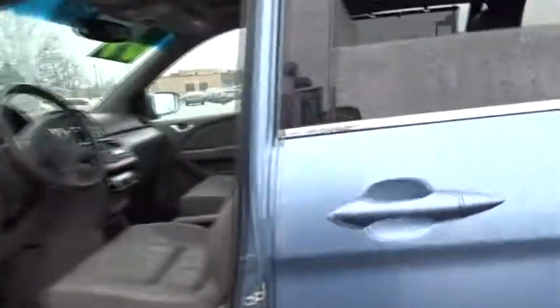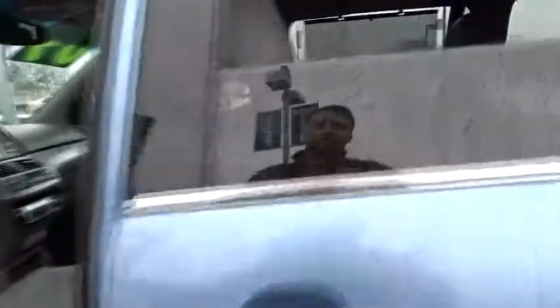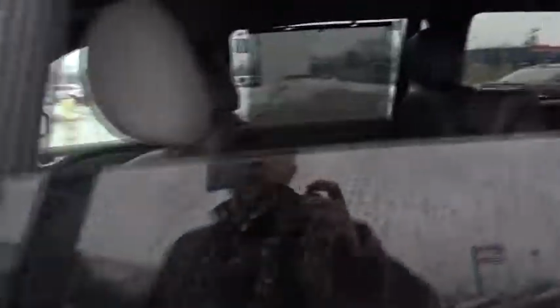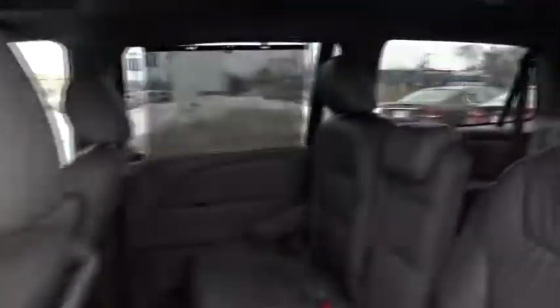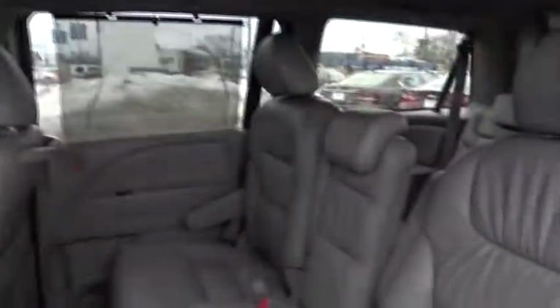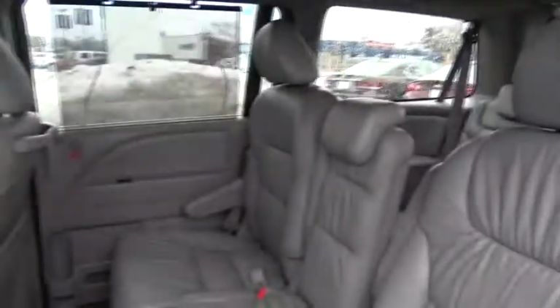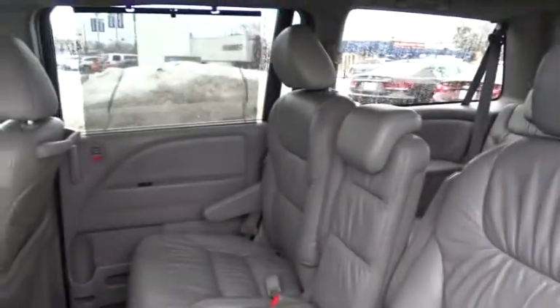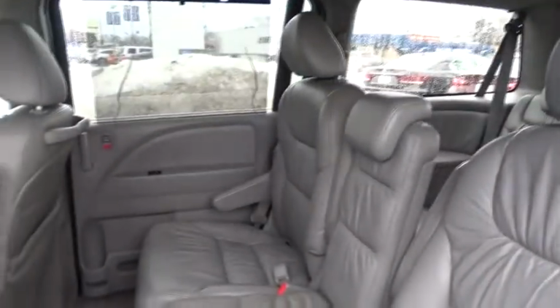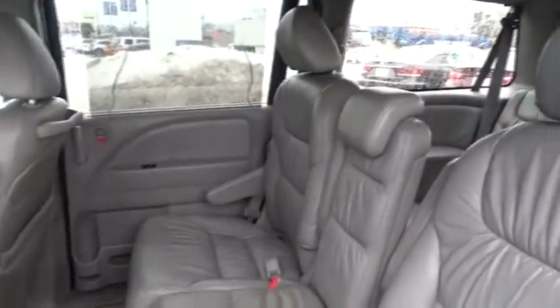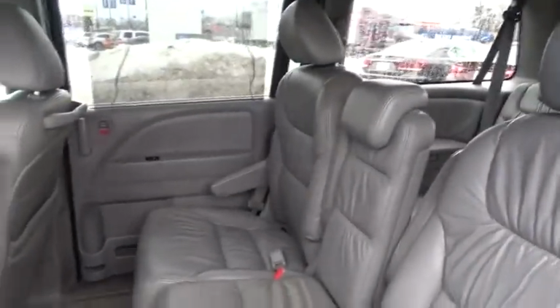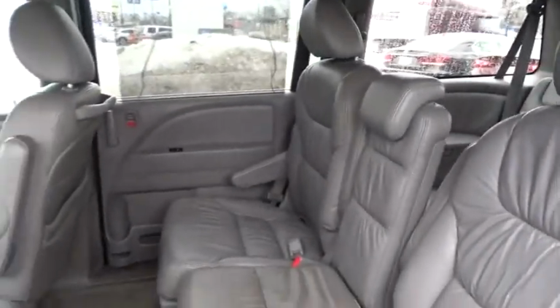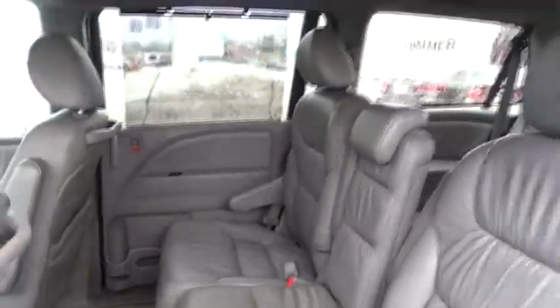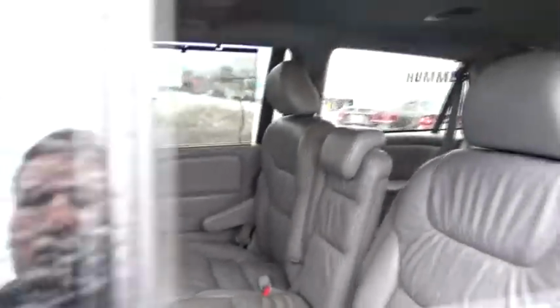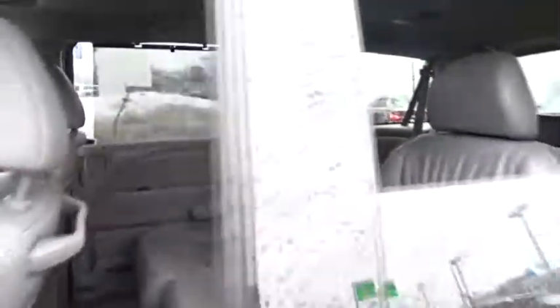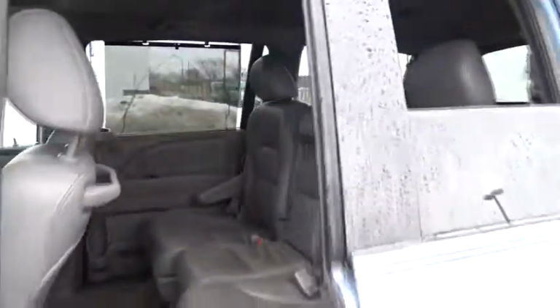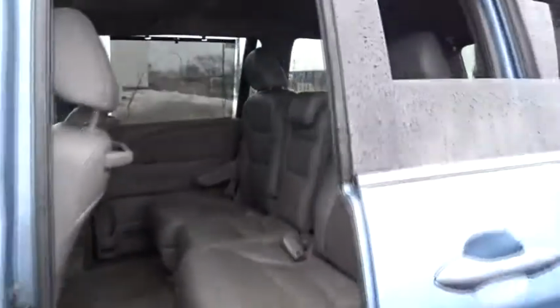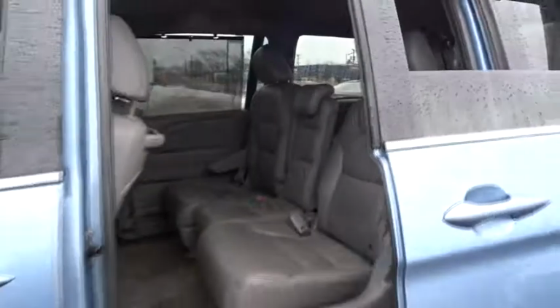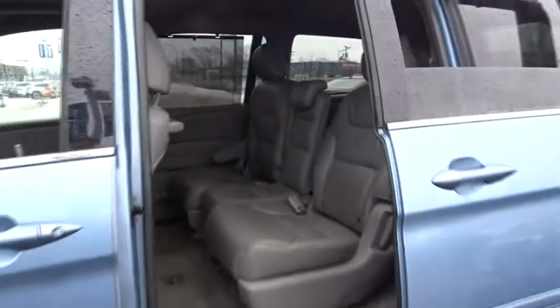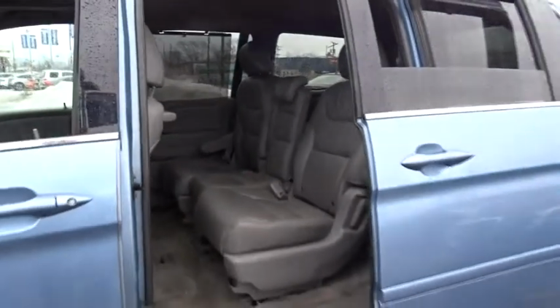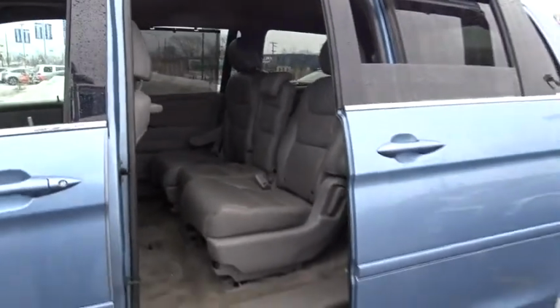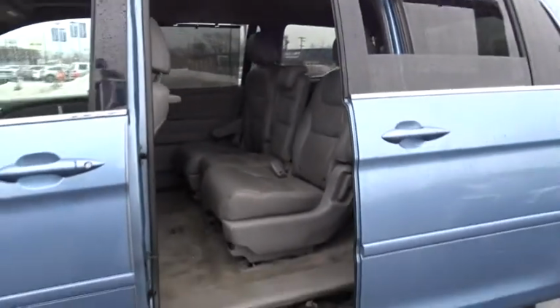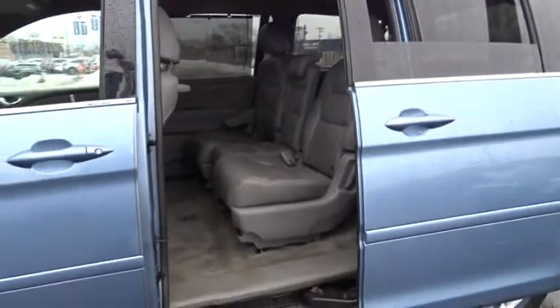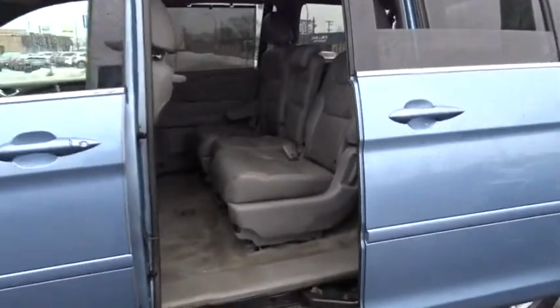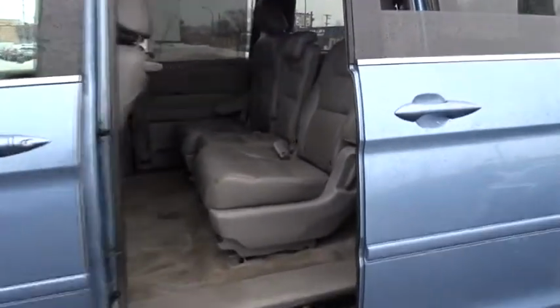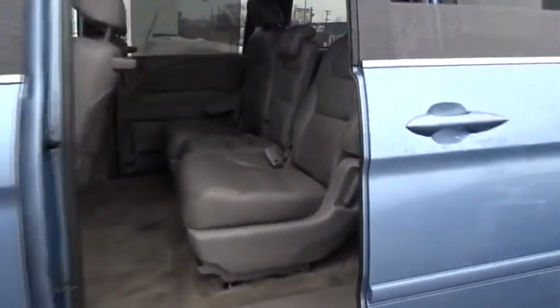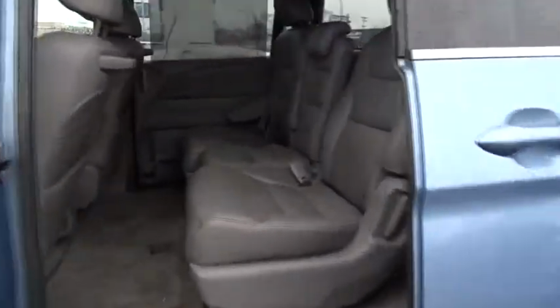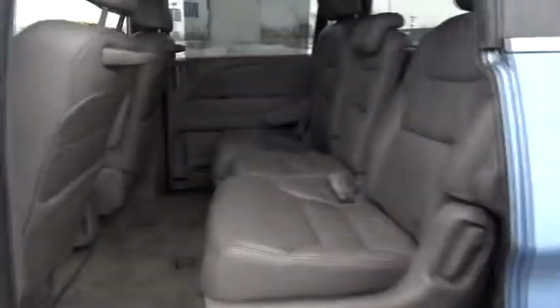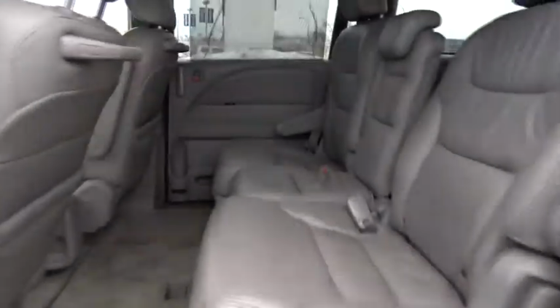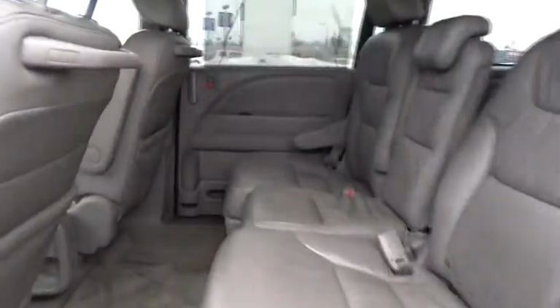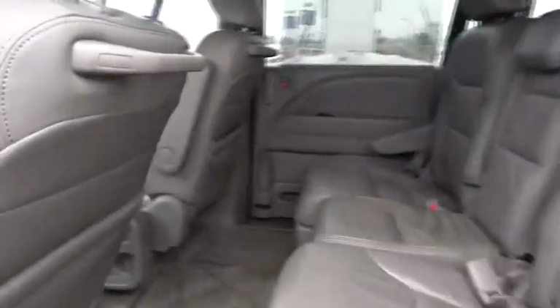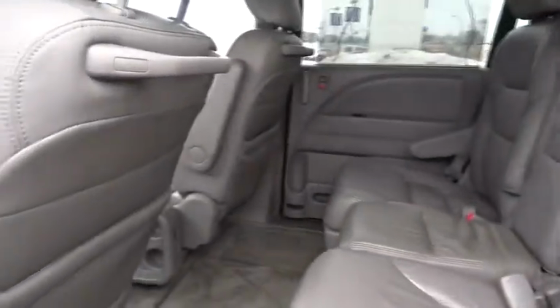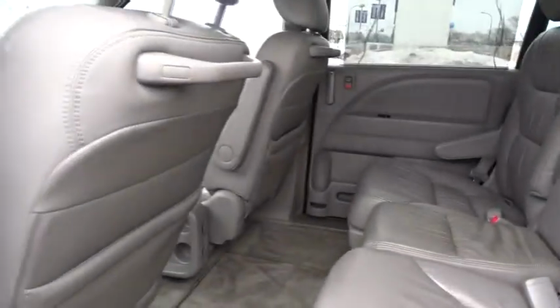Entertainment system, power moonroof, remote keyless entry, brake assist. A vehicle like this doesn't come along every day. Come in and get it before someone else does.